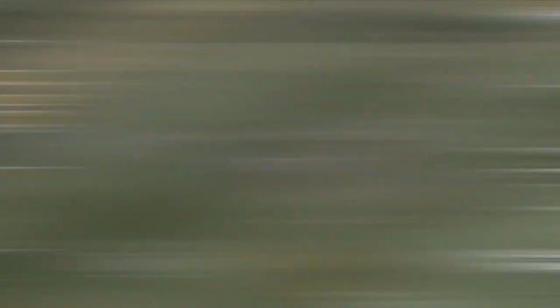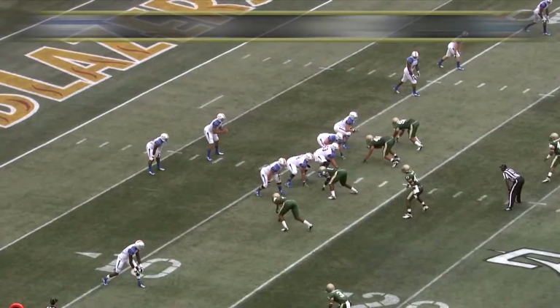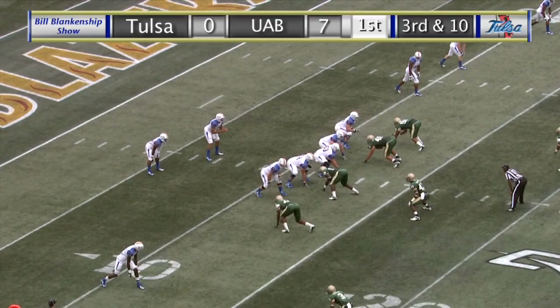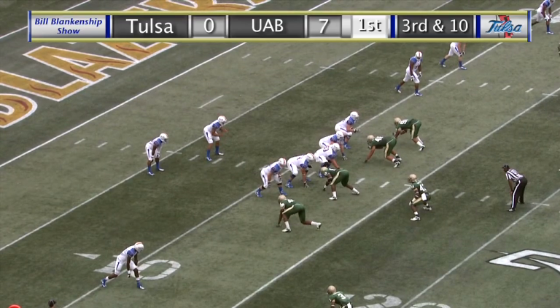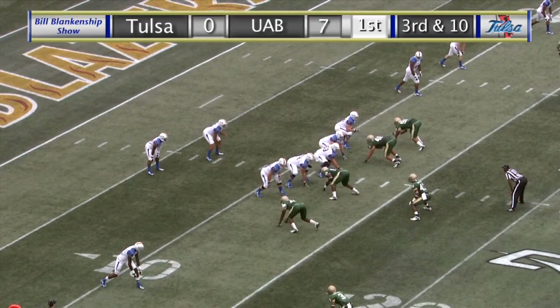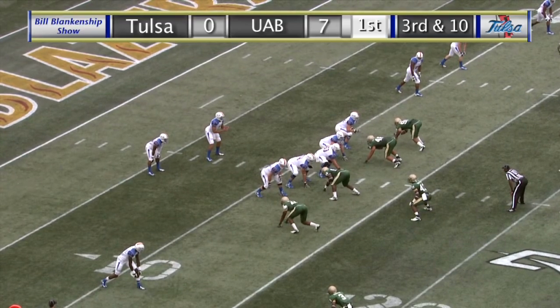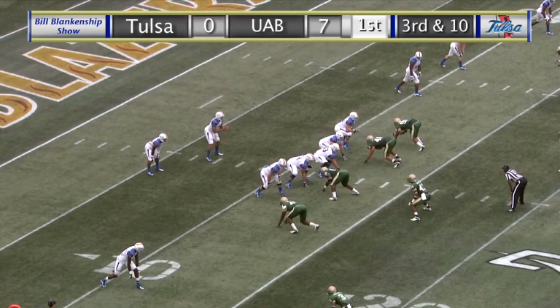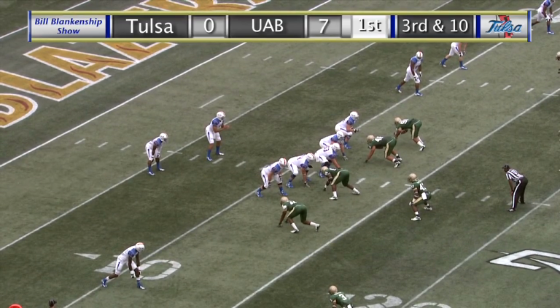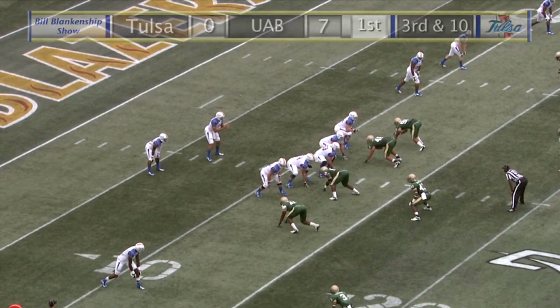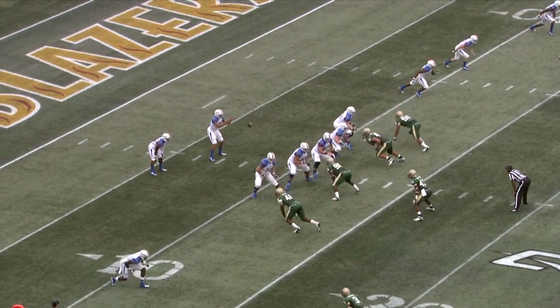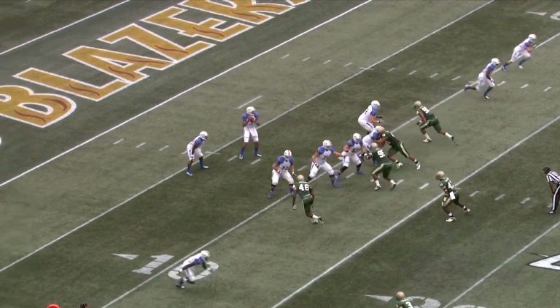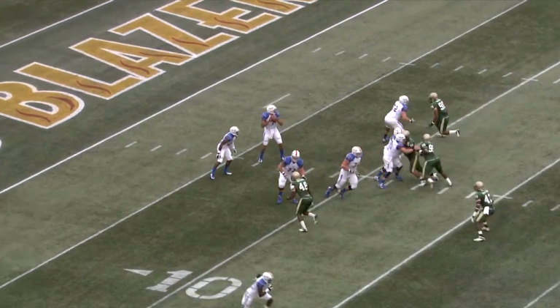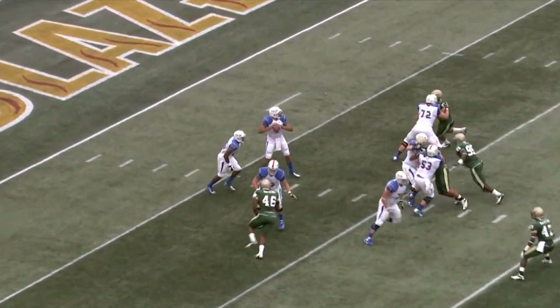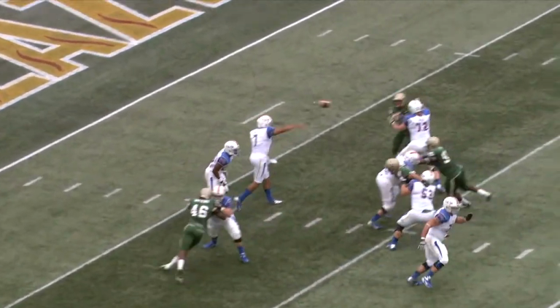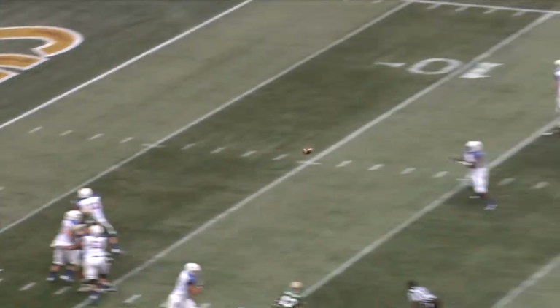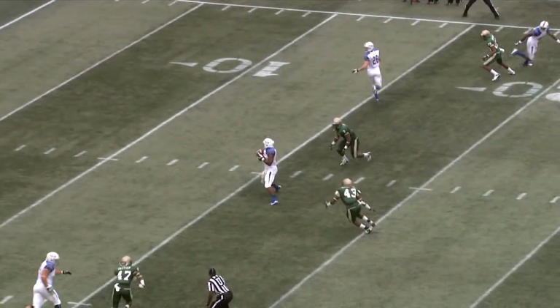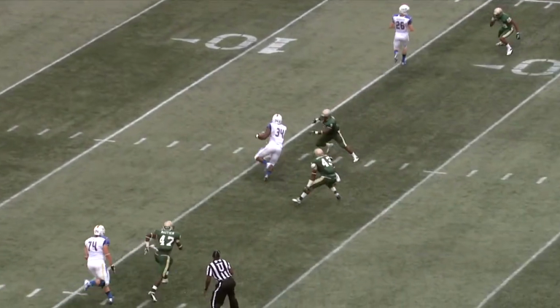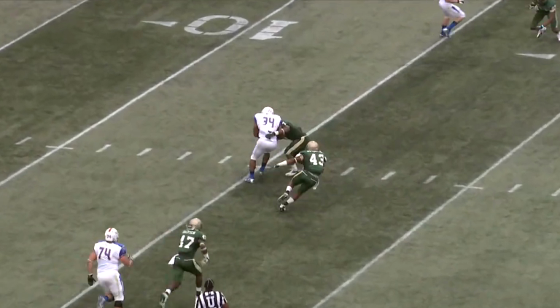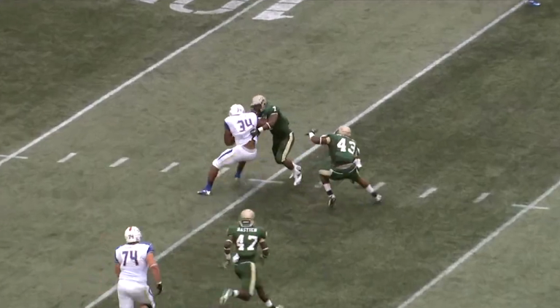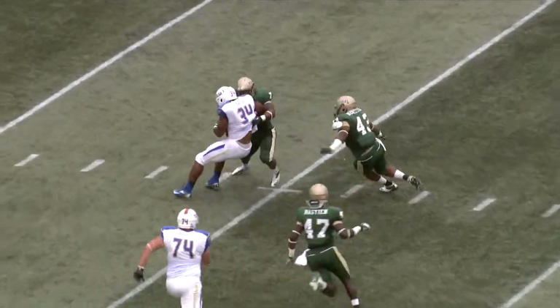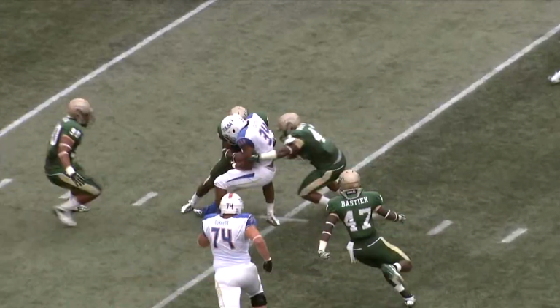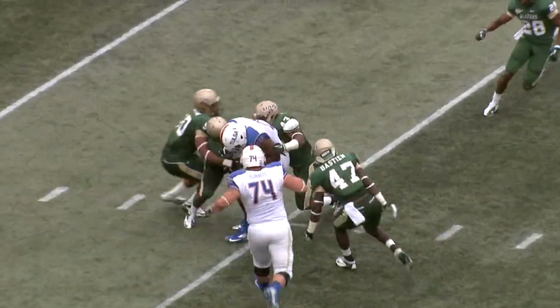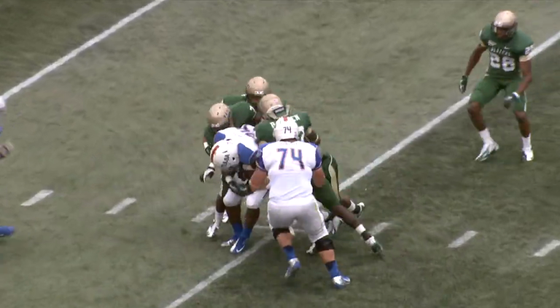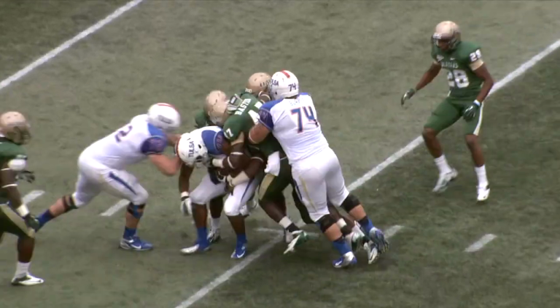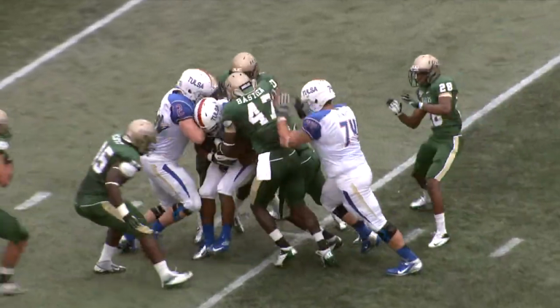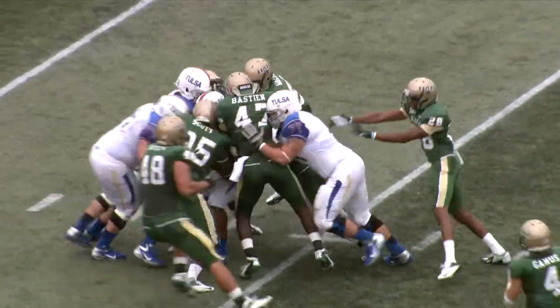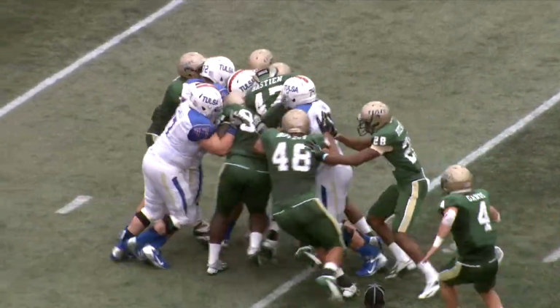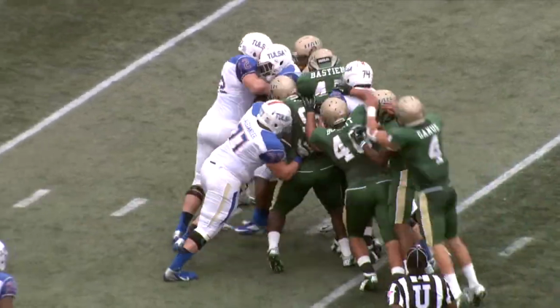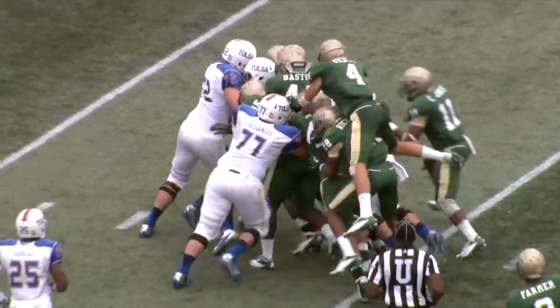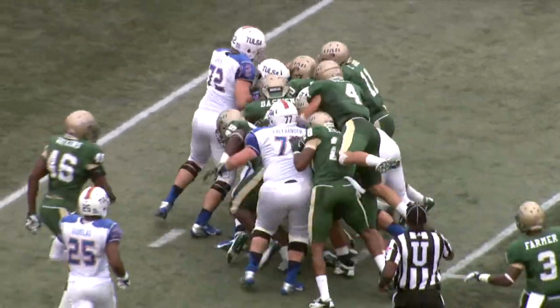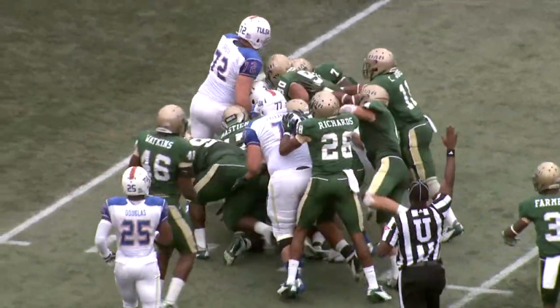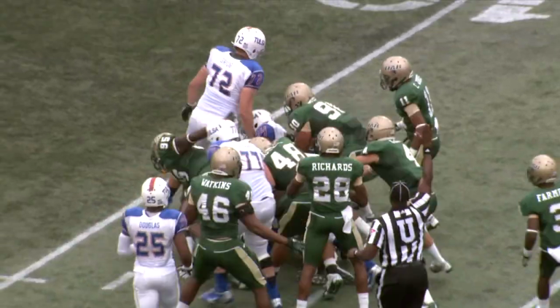We're just underway, 14:36 remaining here in the first quarter of play. Green has the snap, now throws it. It is caught on the left side by Willie Carter at the 16, but he is stacked up by the UAB defense.